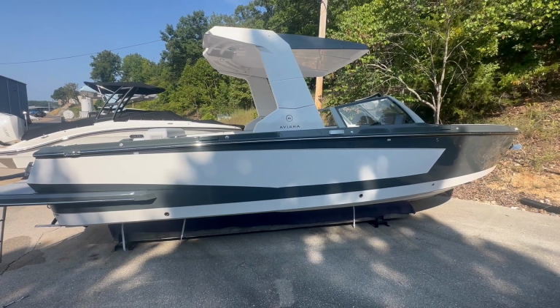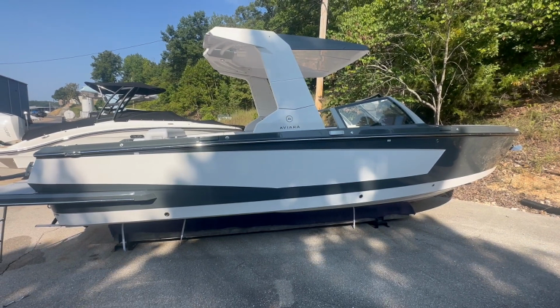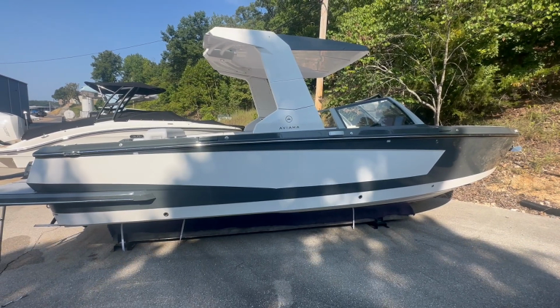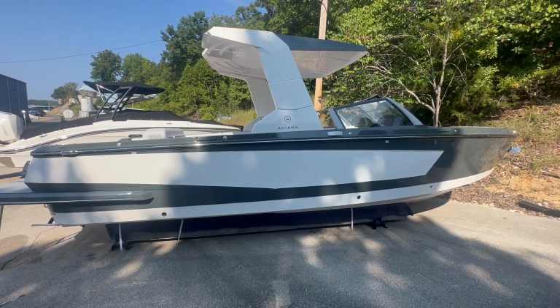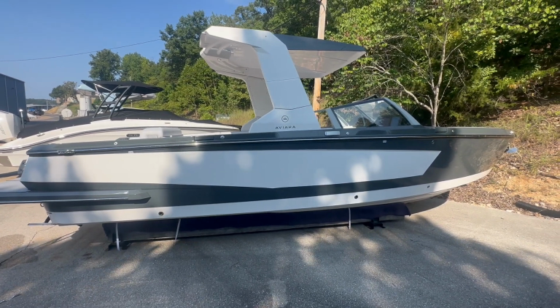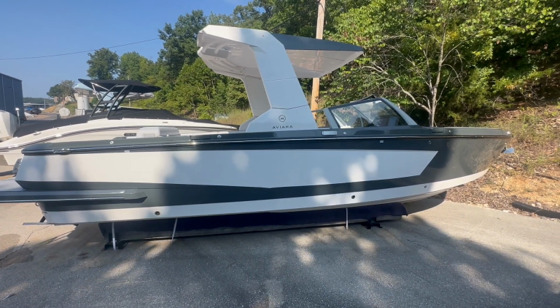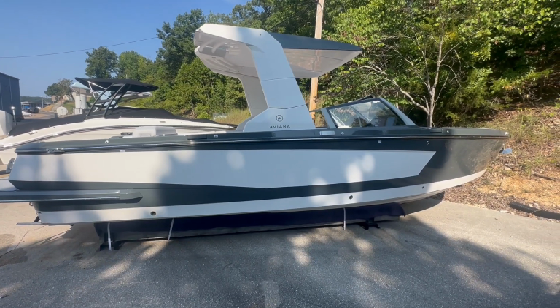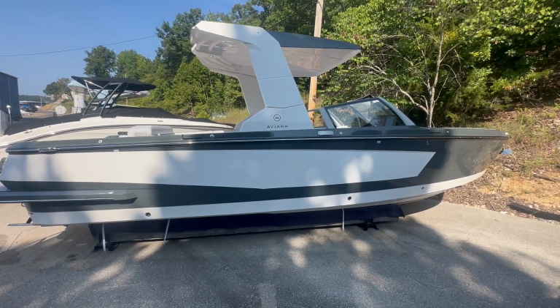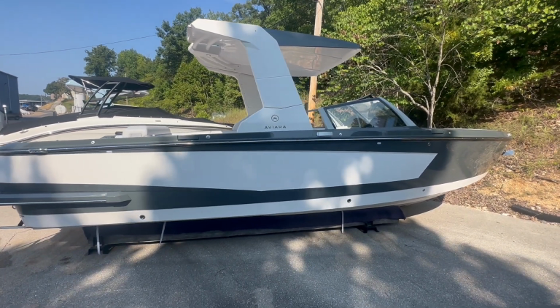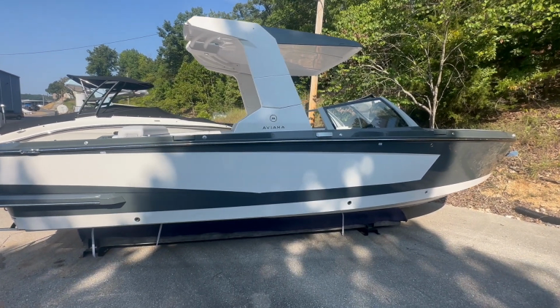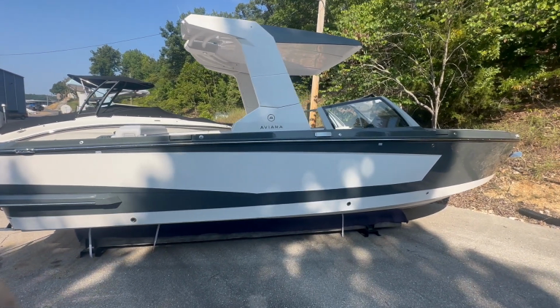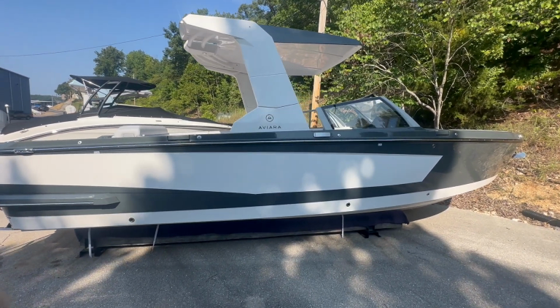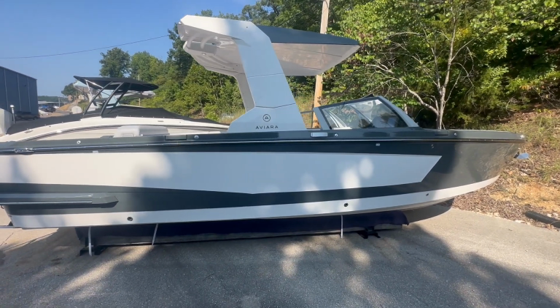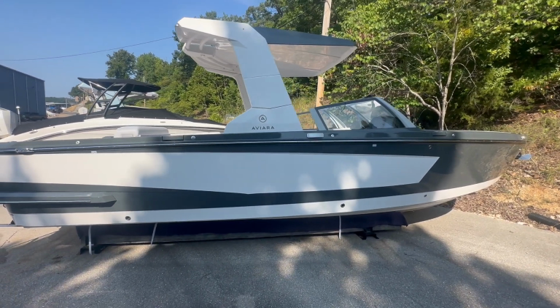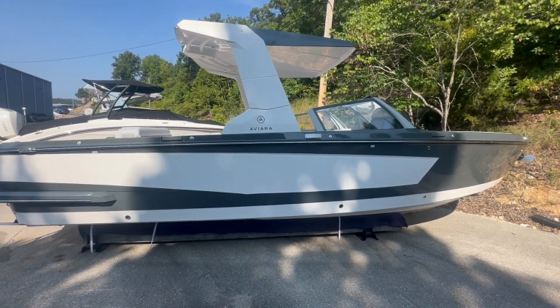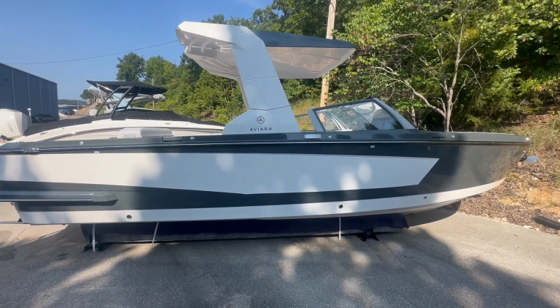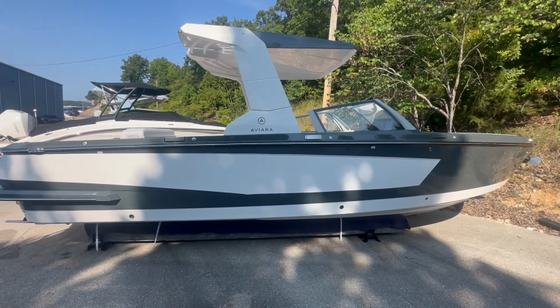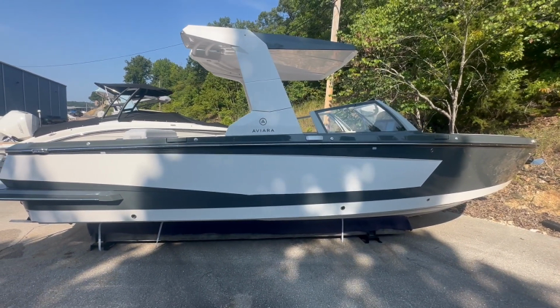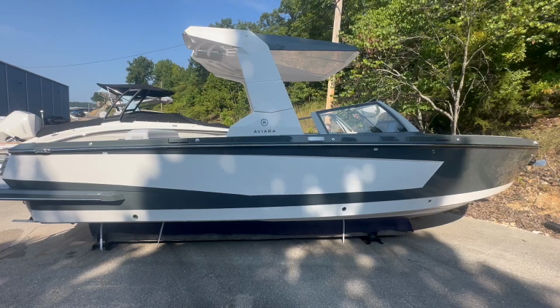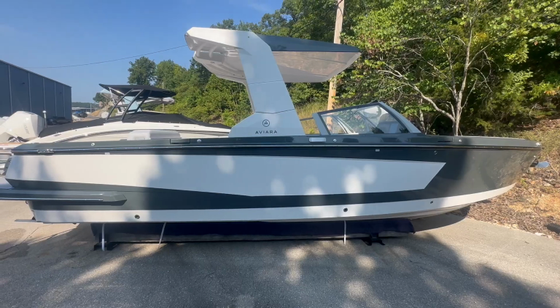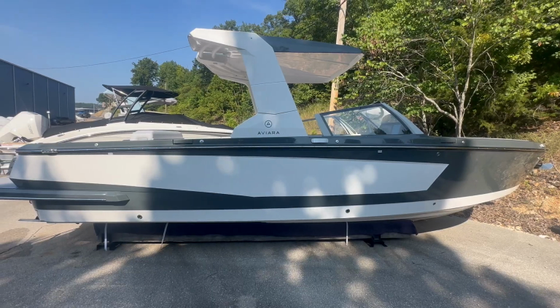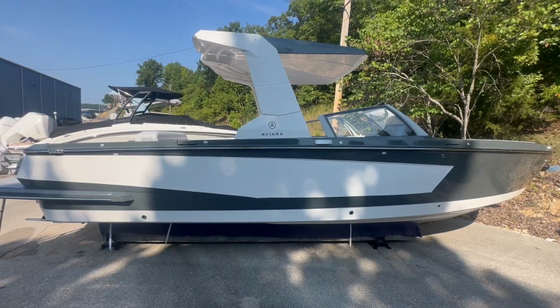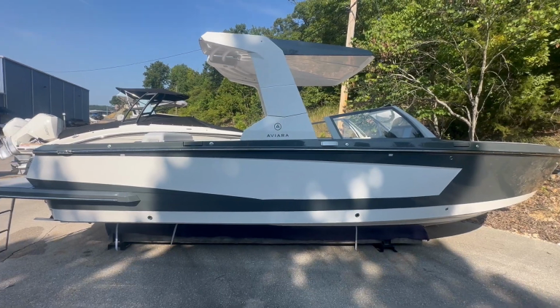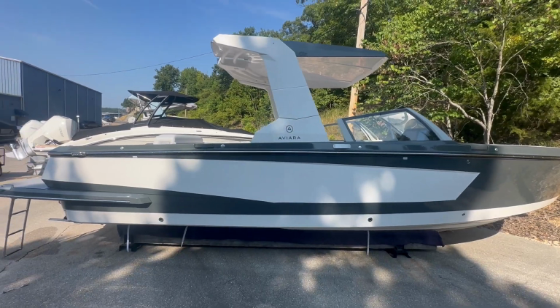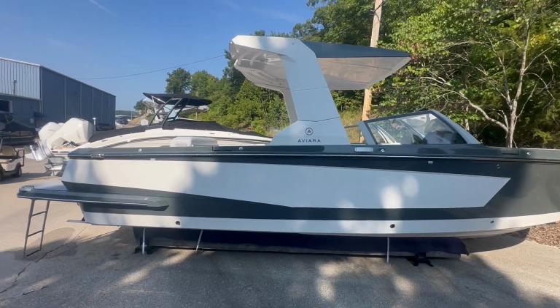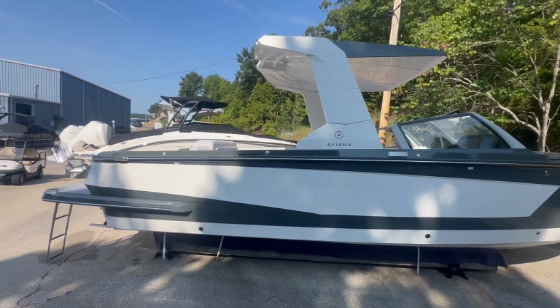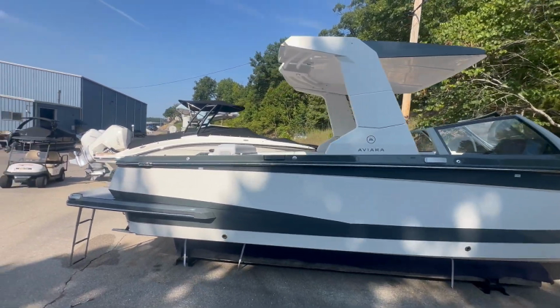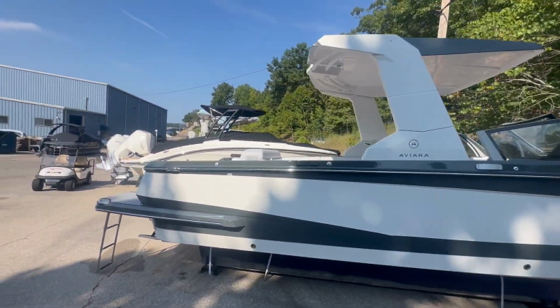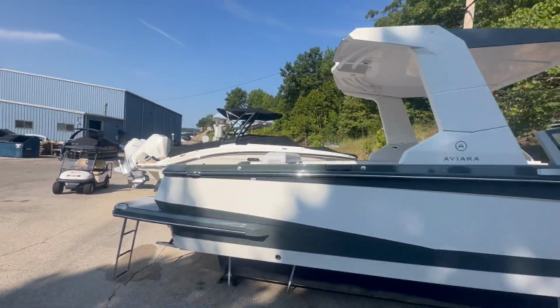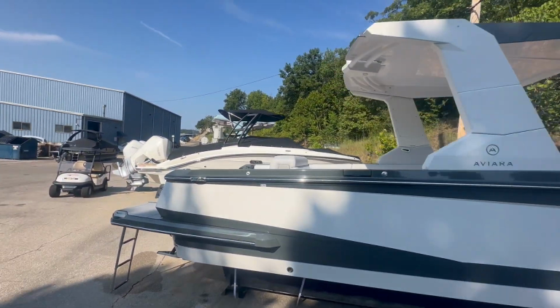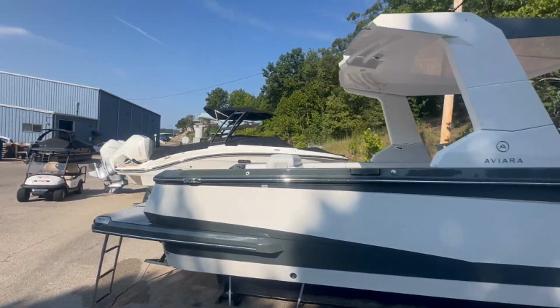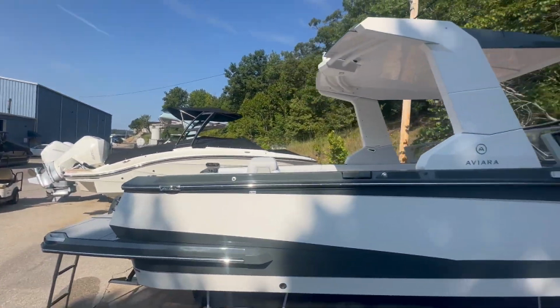Hey all, this is Lucas here at MarineMax, Lake of the Ozarks. The boat we're showing today is an Aviara 28, also known as the AV-28.